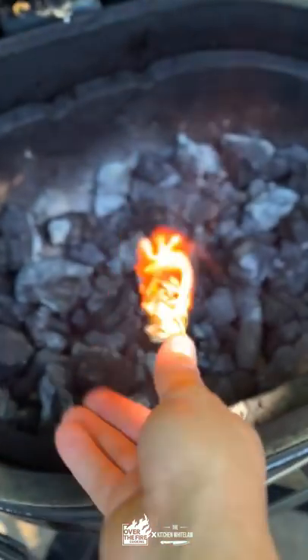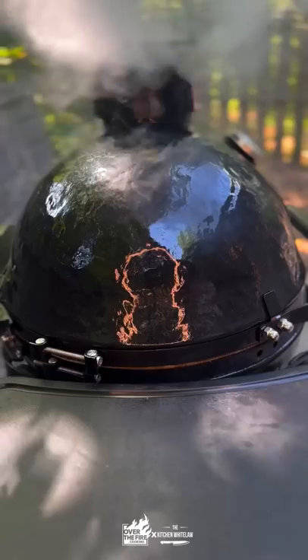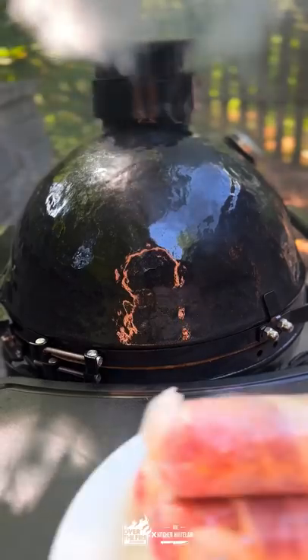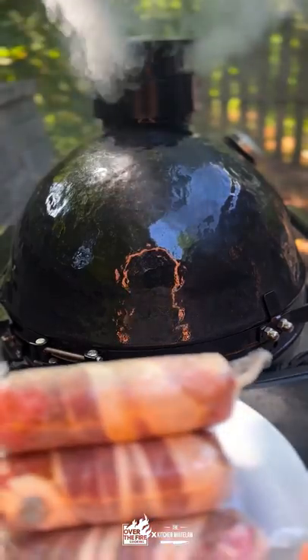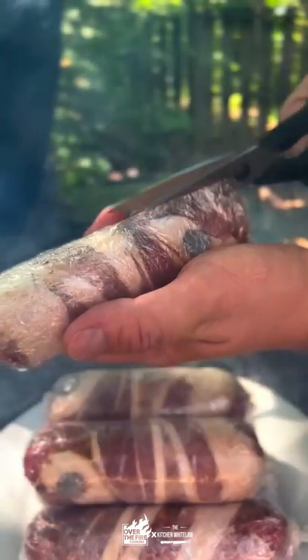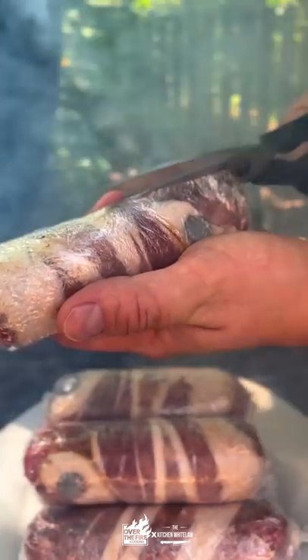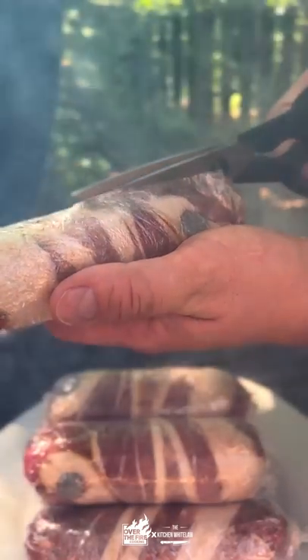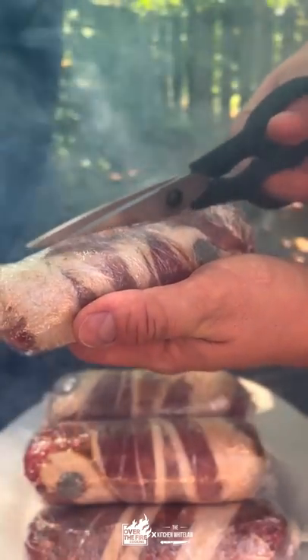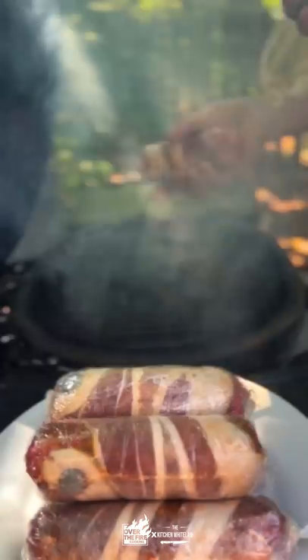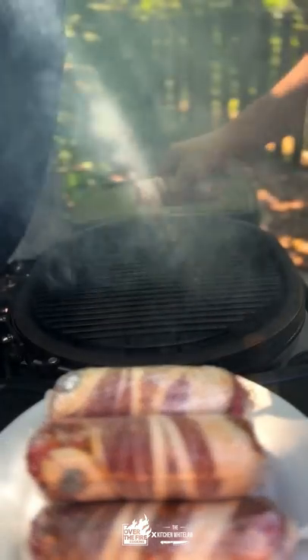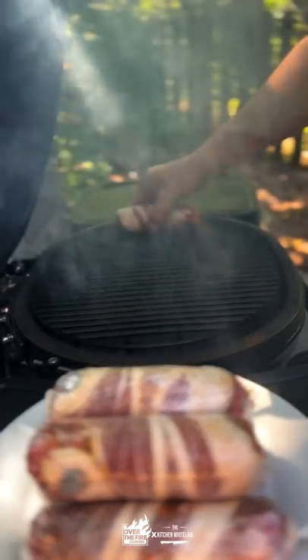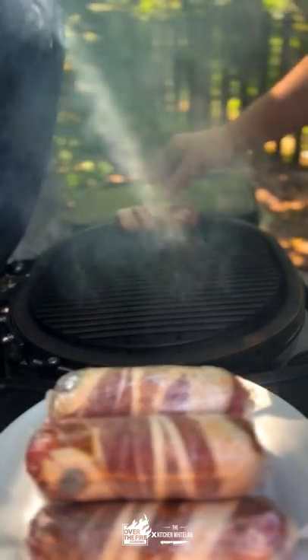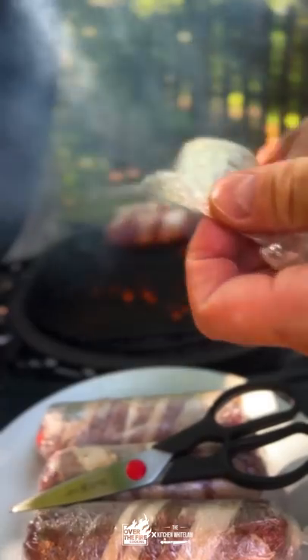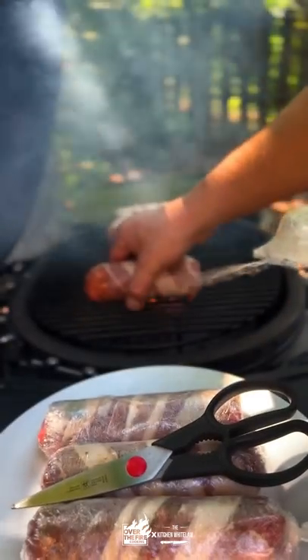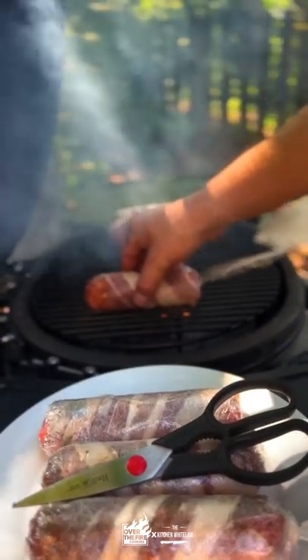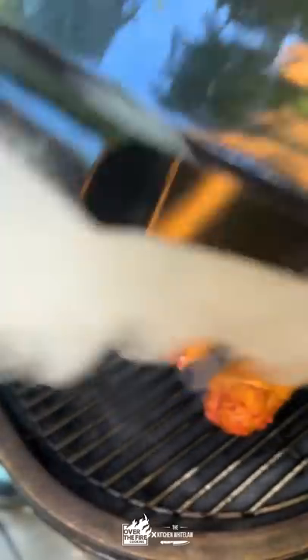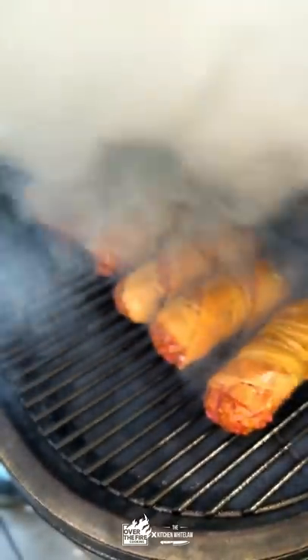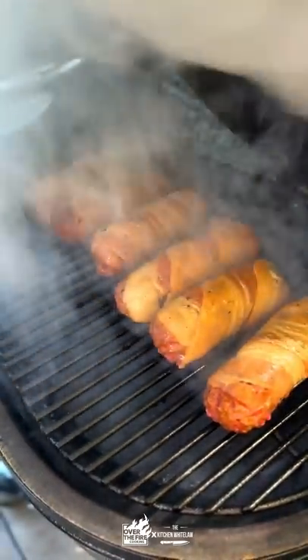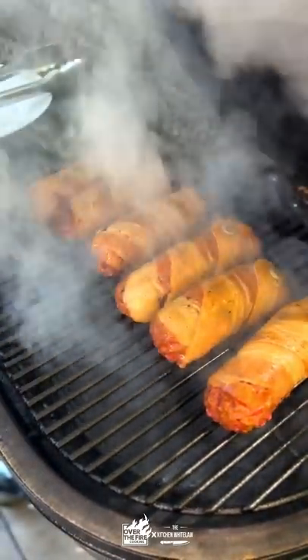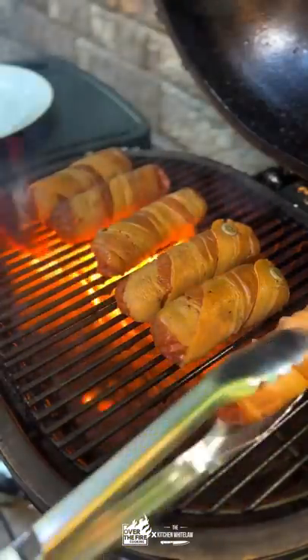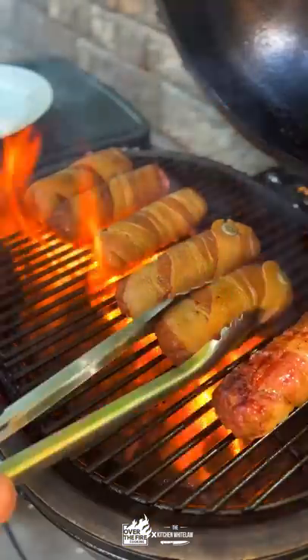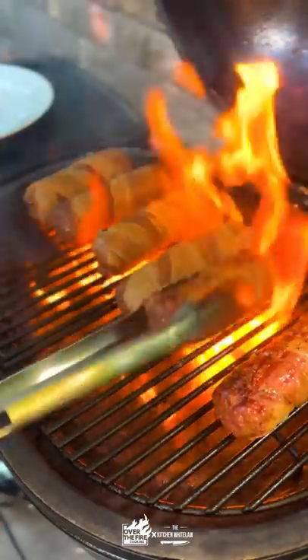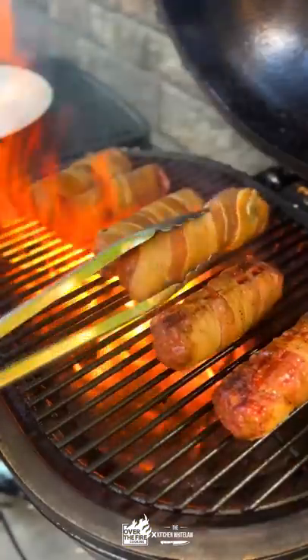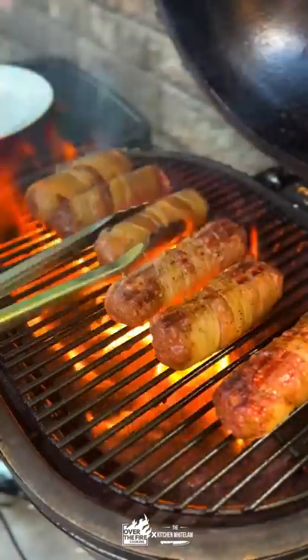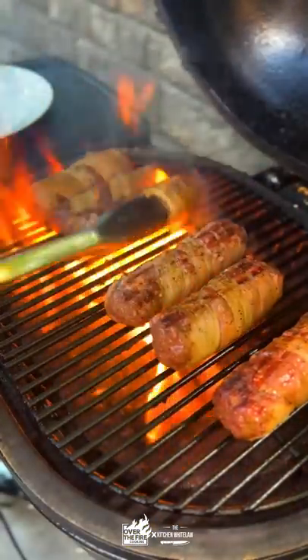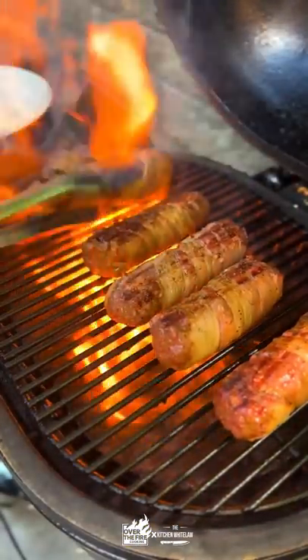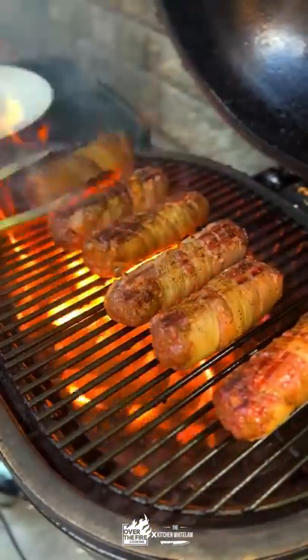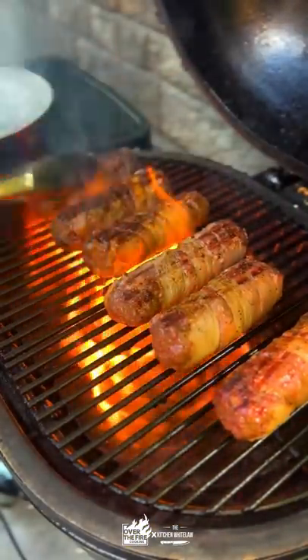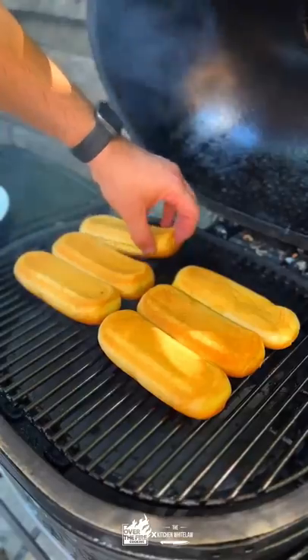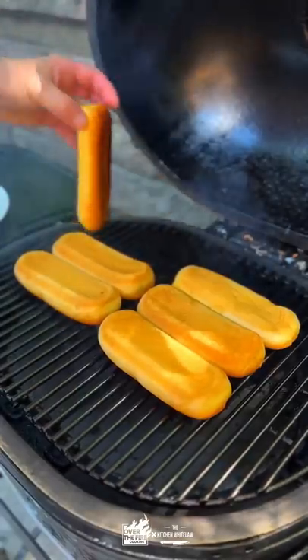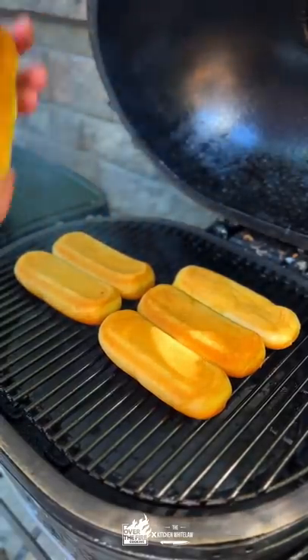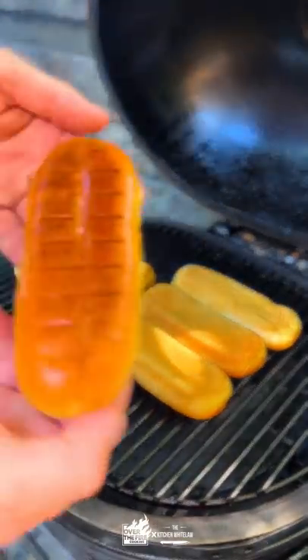We are gonna grill these suckers hot and fast. Get that bacon seared, get them flipped around, that way you have even cooking. Don't cook it for too long though — you don't want that cheese leaking out.